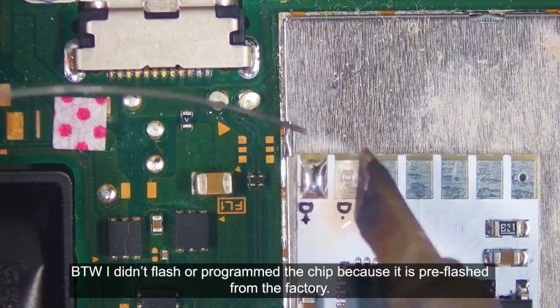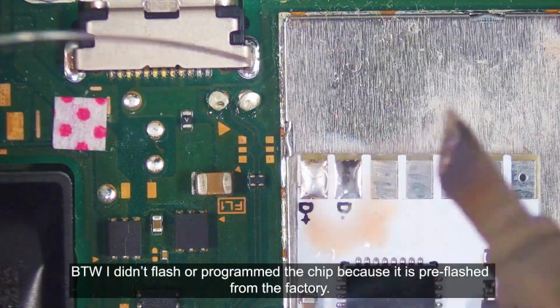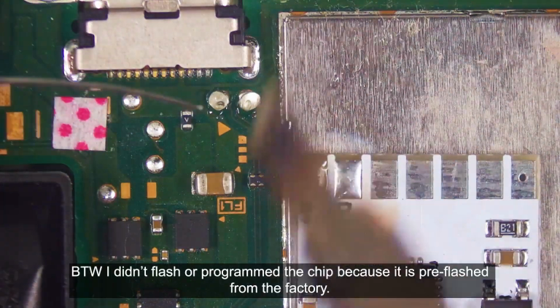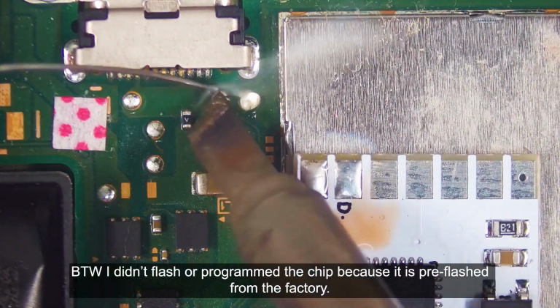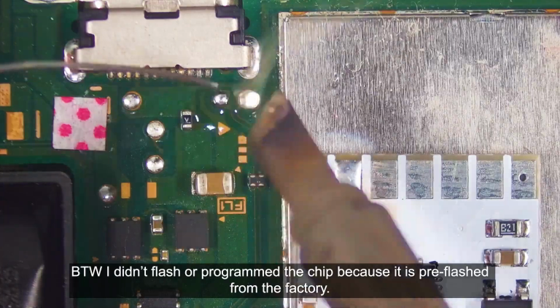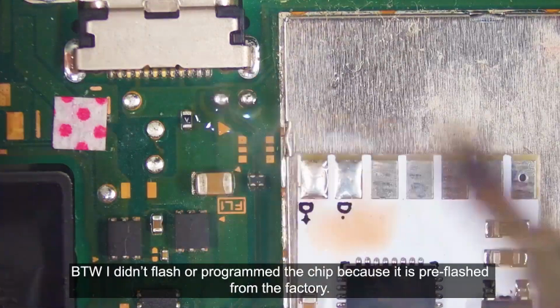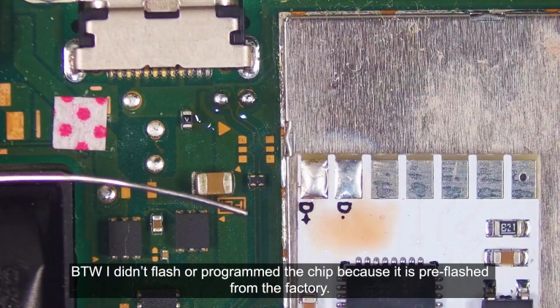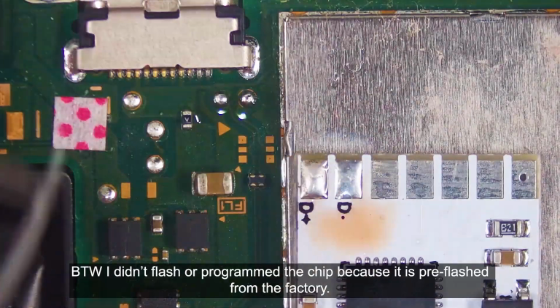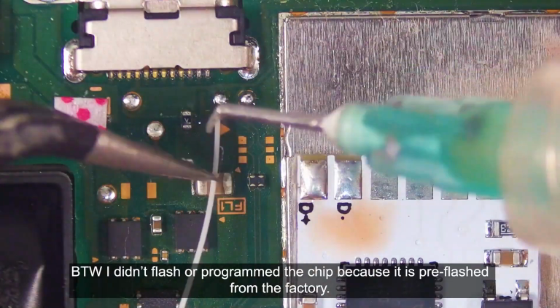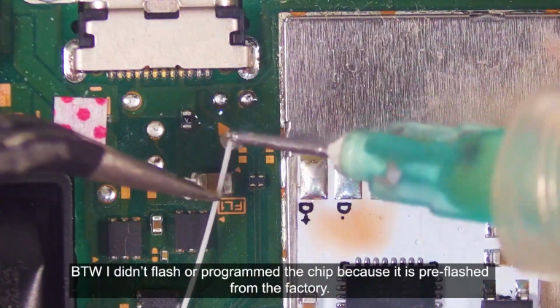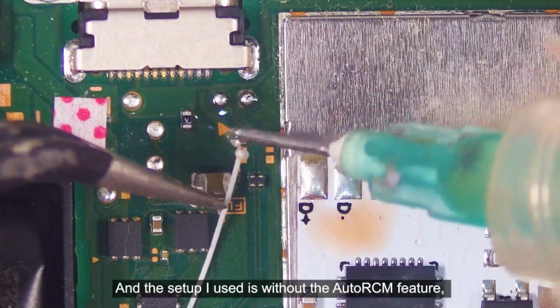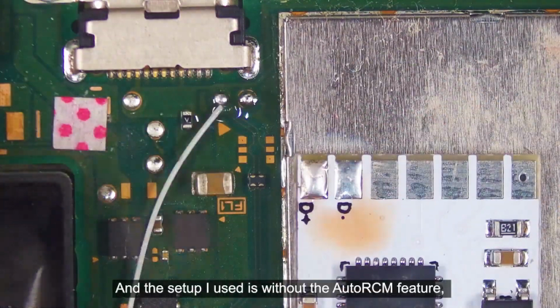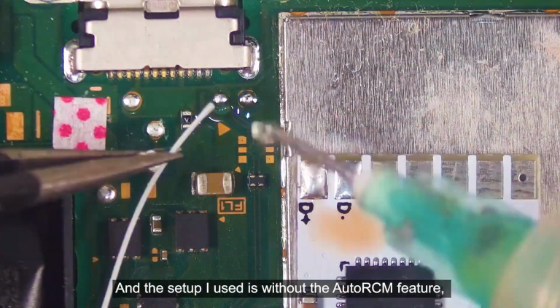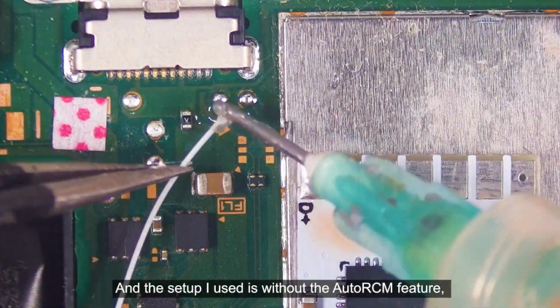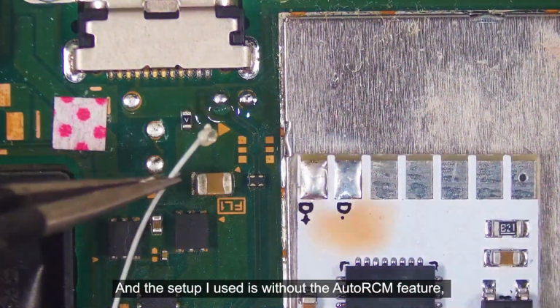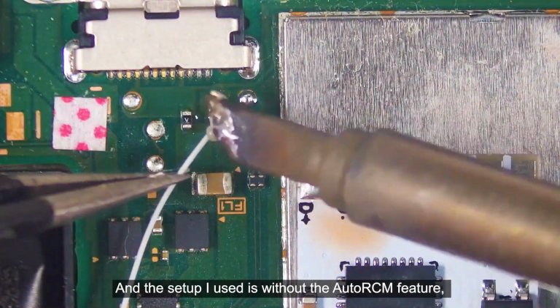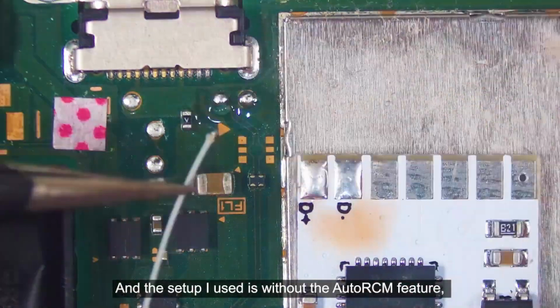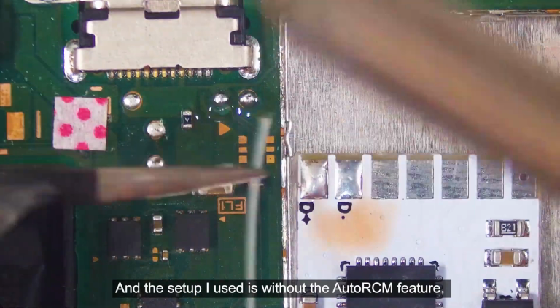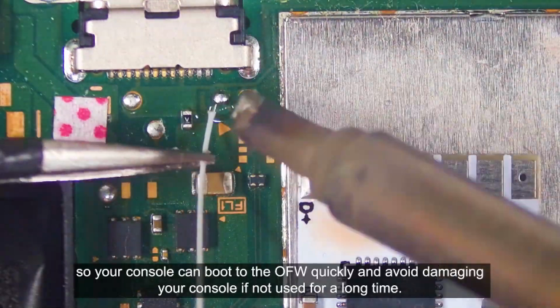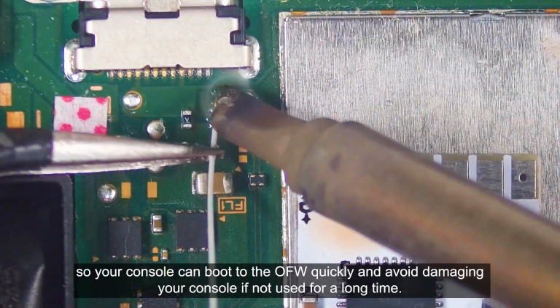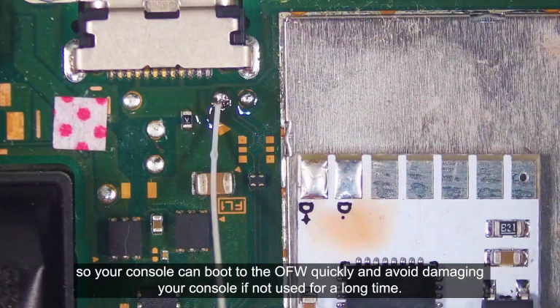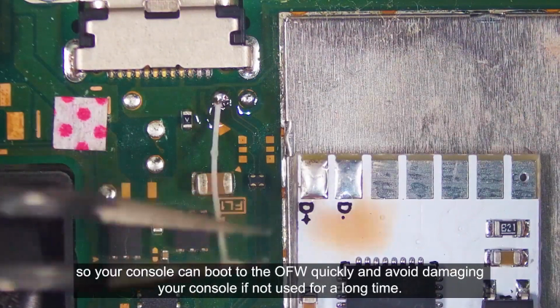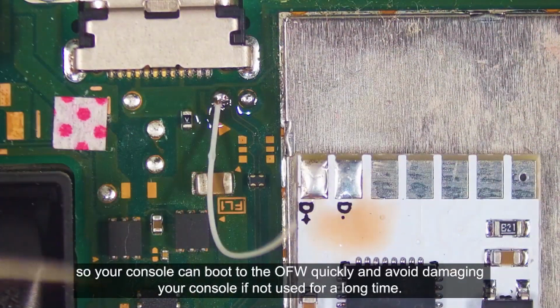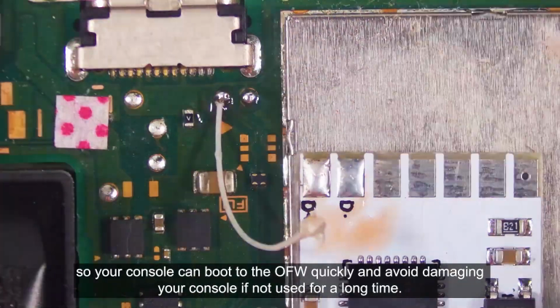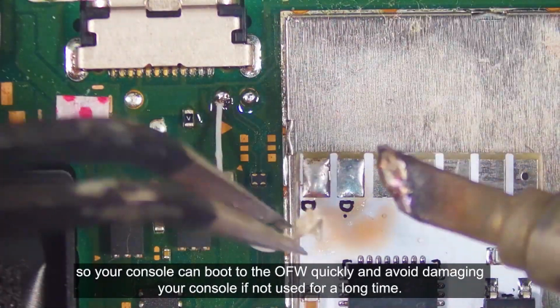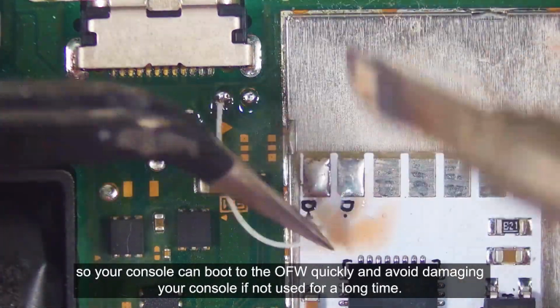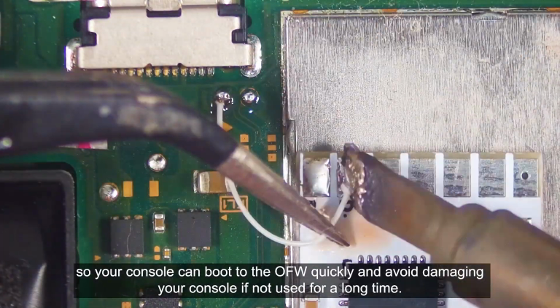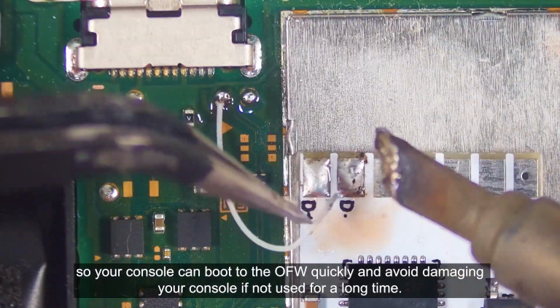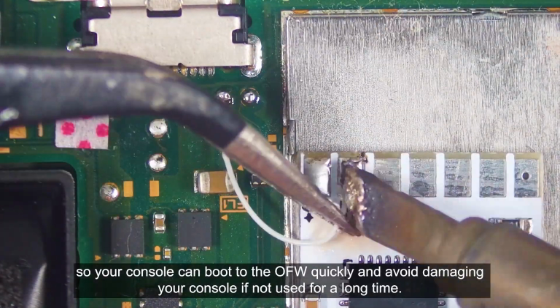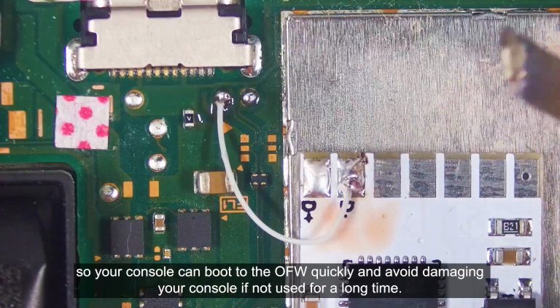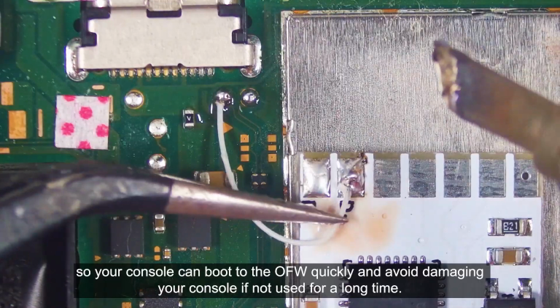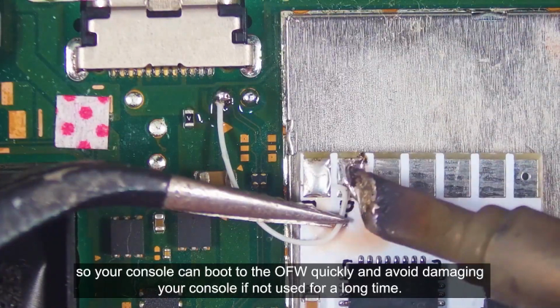Don't forget to use a good flux and a tweezer too. By the way, I didn't flash or program the chip because it is pre-flashed from the factory. The setup I used is without the auto RCM feature, so your console can boot to the OFW quickly and avoid damaging your console if not used for a long time.